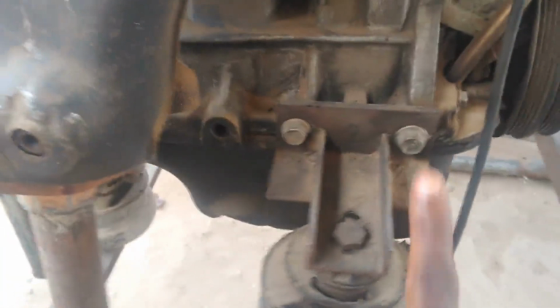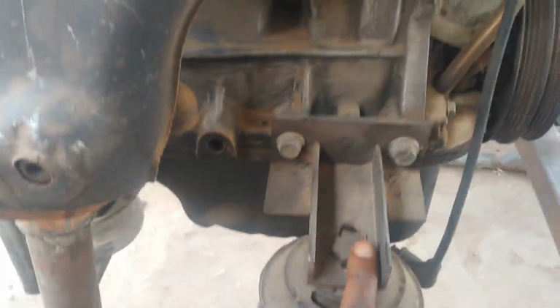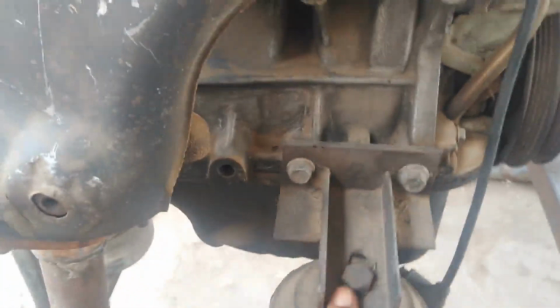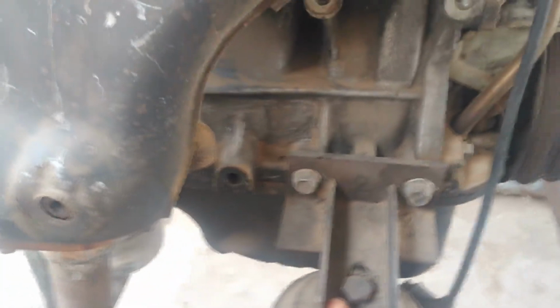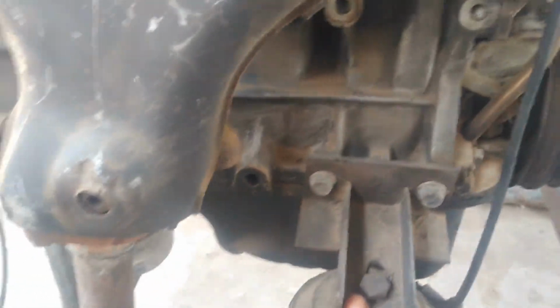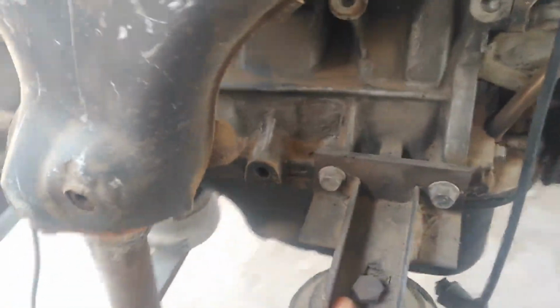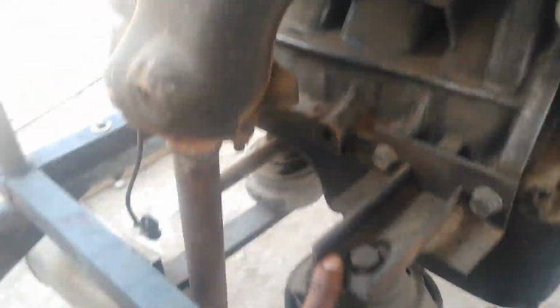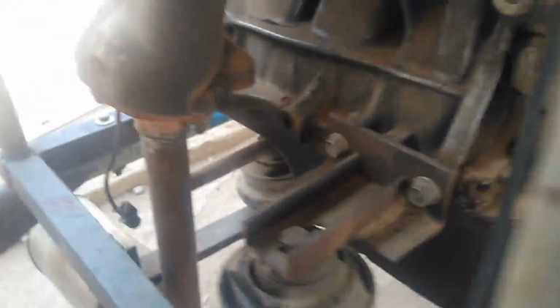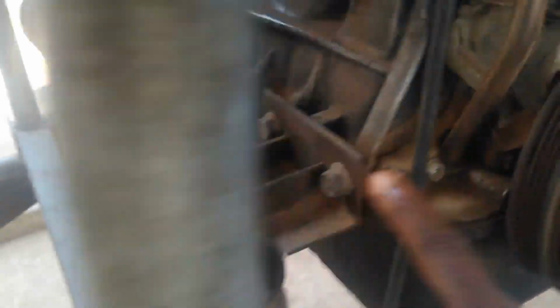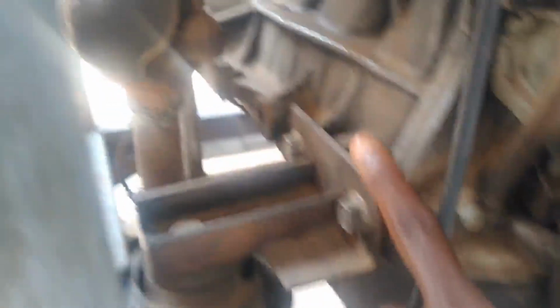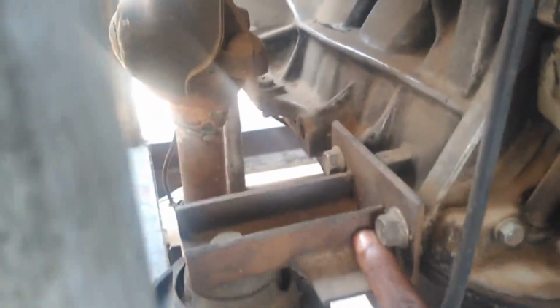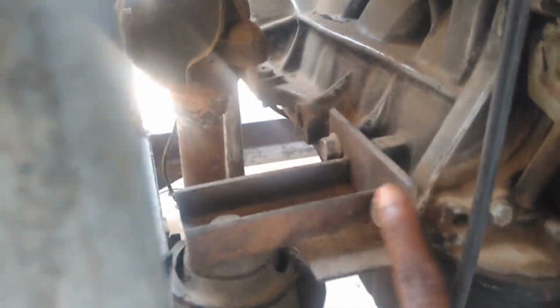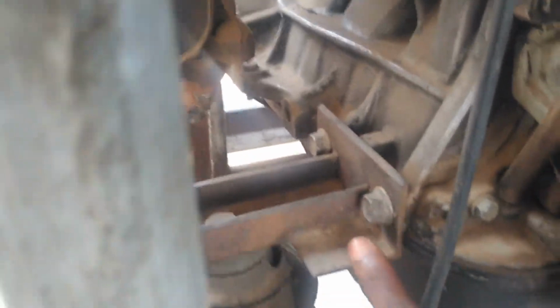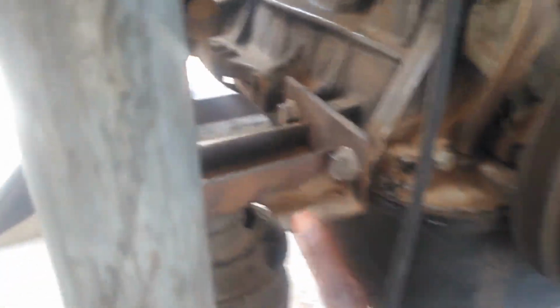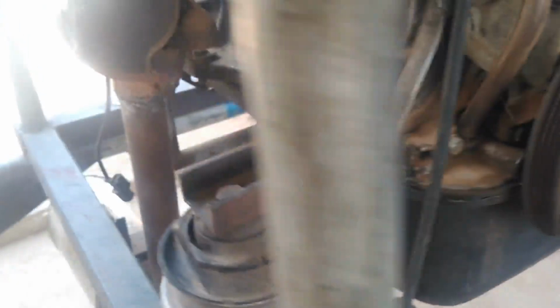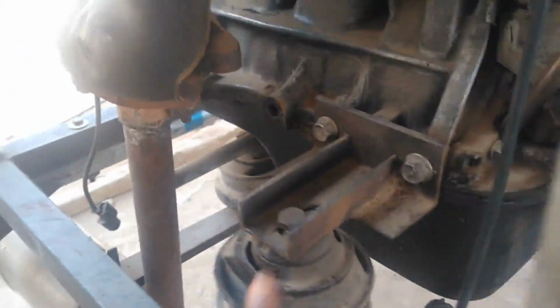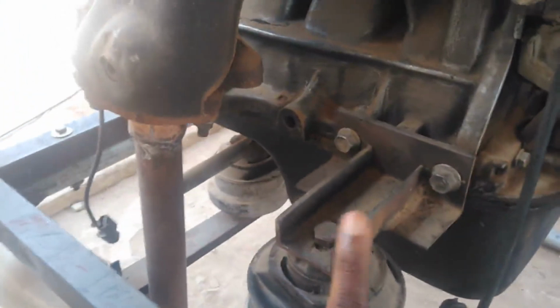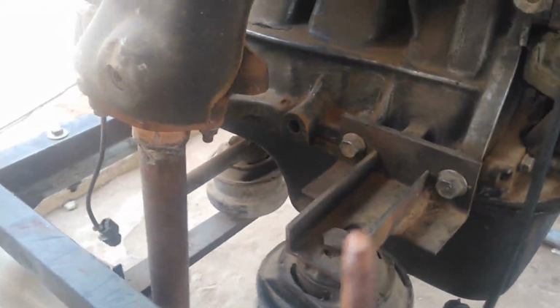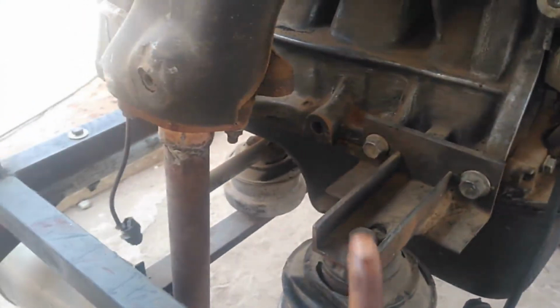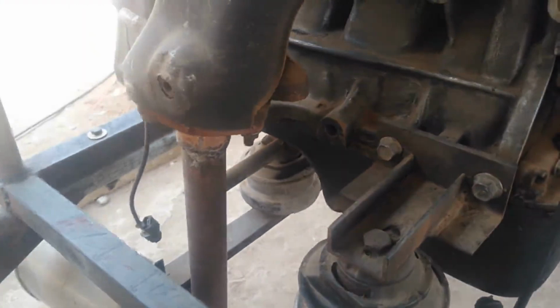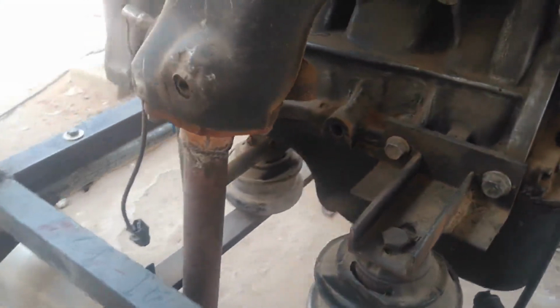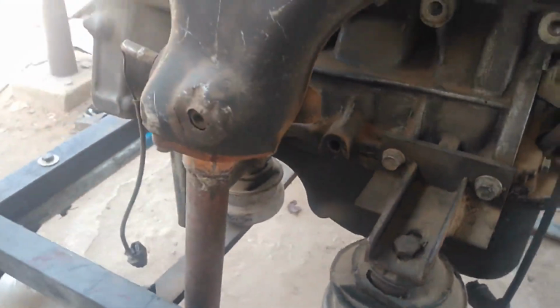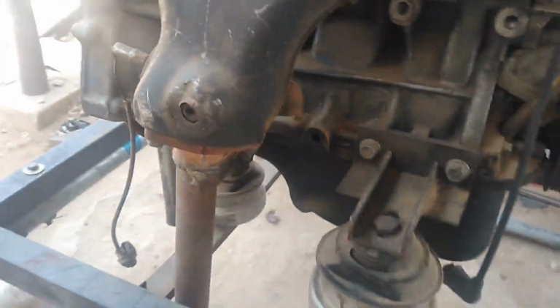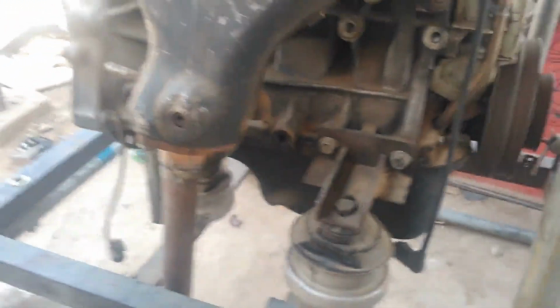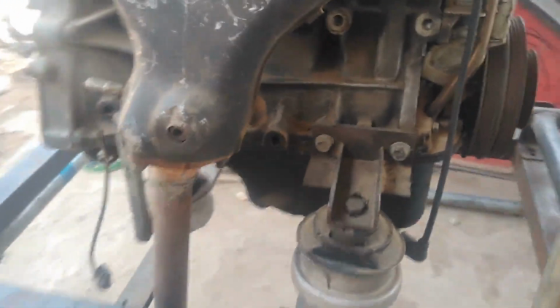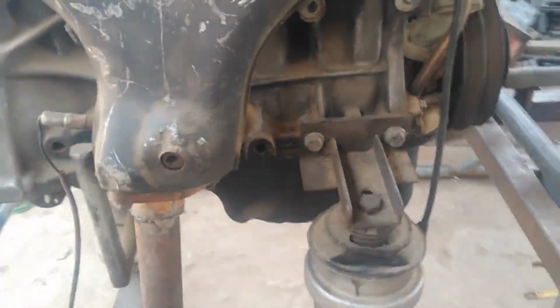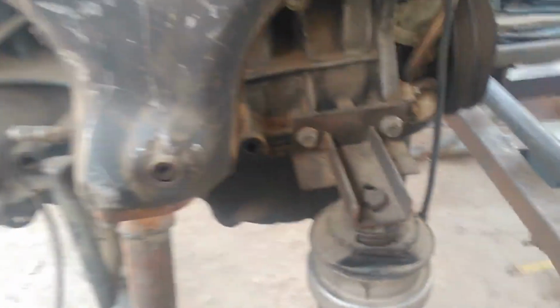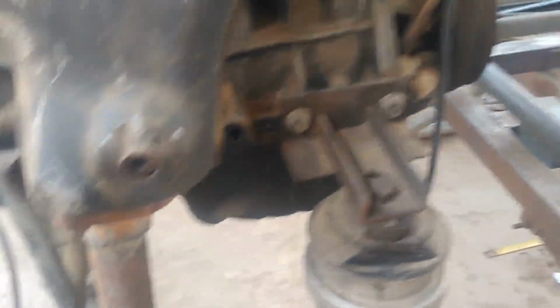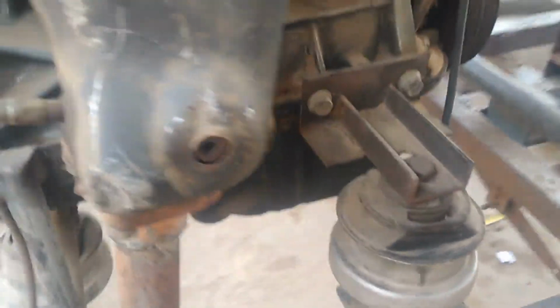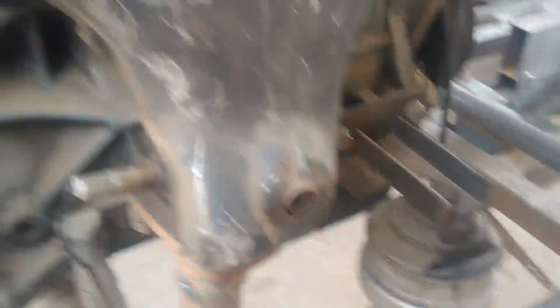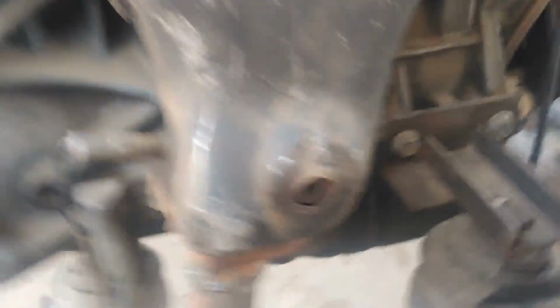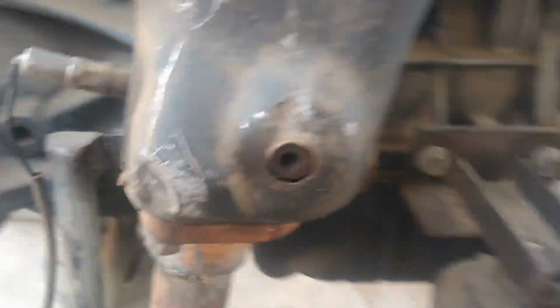This hanger here — I was able to construct this engine hanger myself. It's made of angle bar. I was able to construct it this way and created a mount.